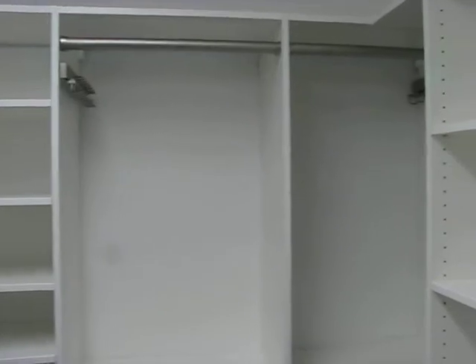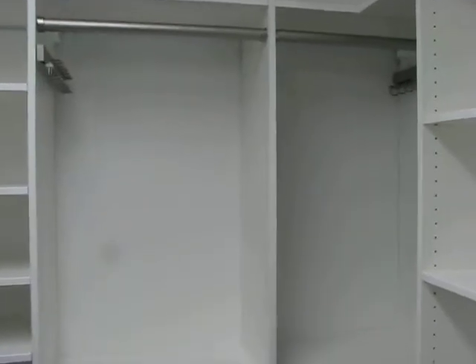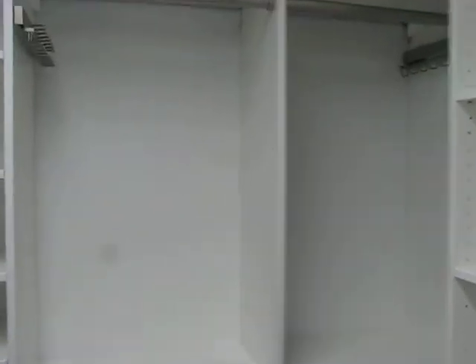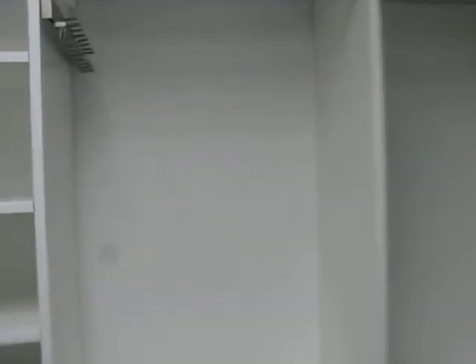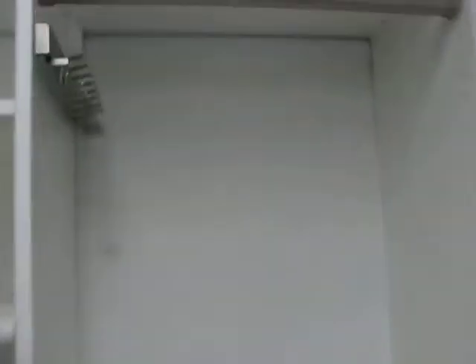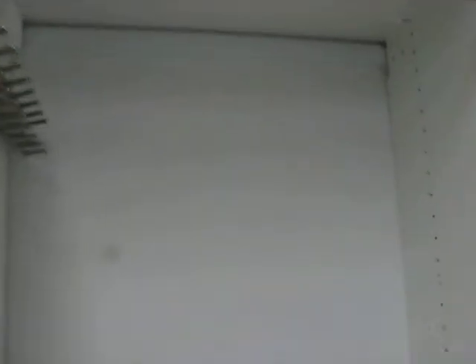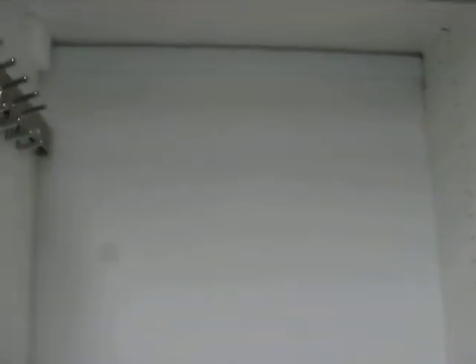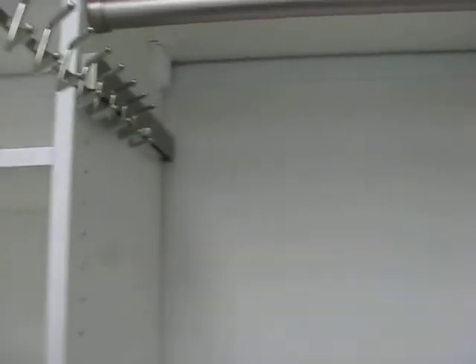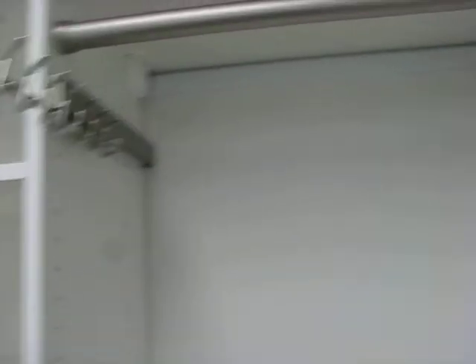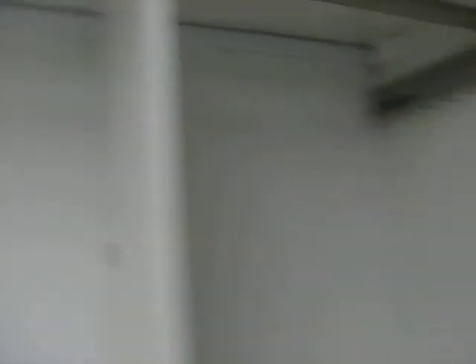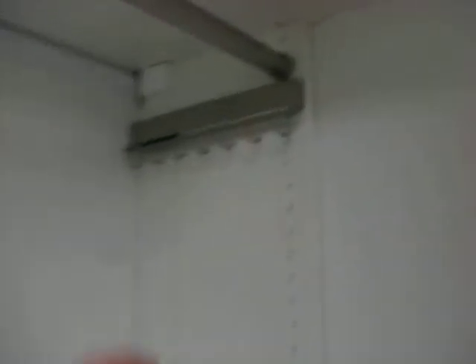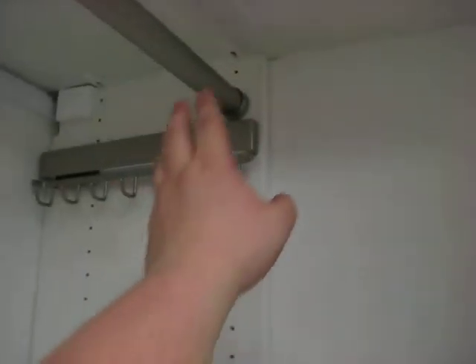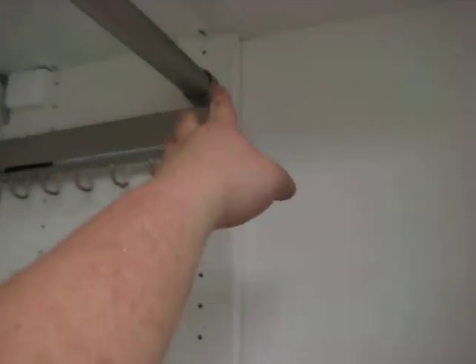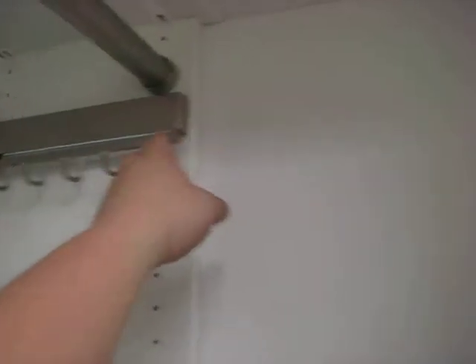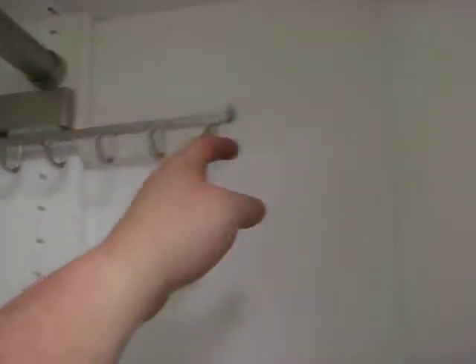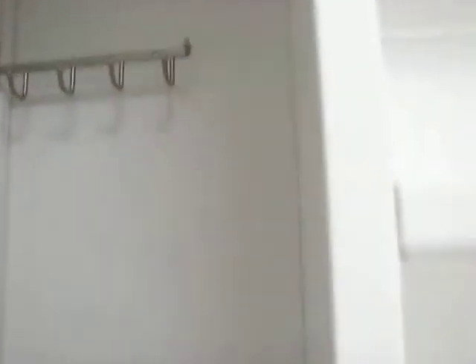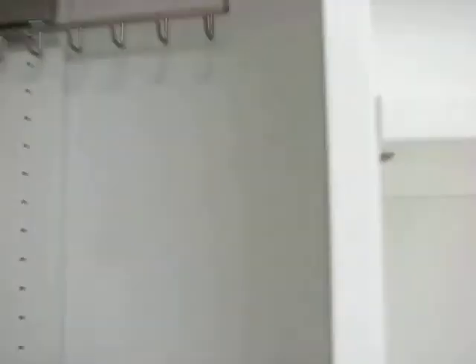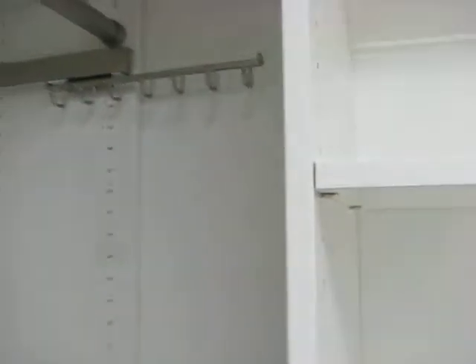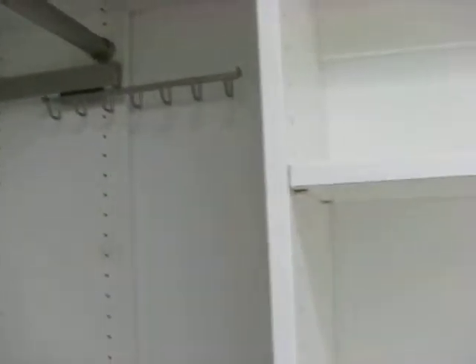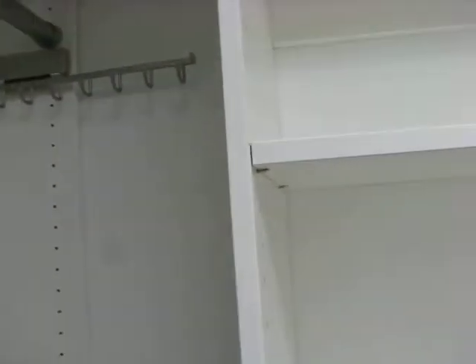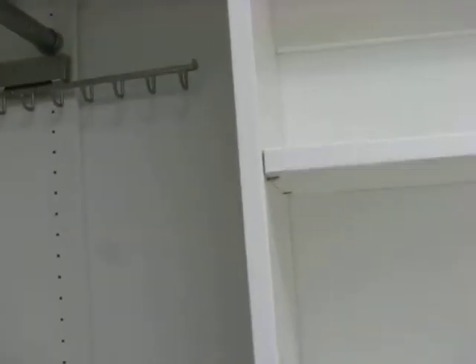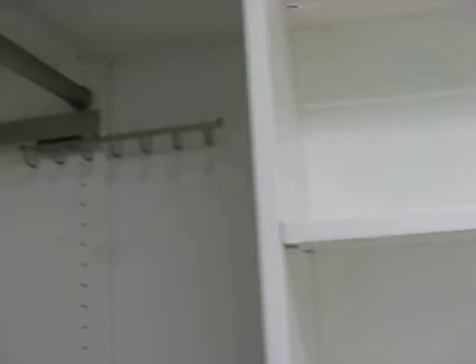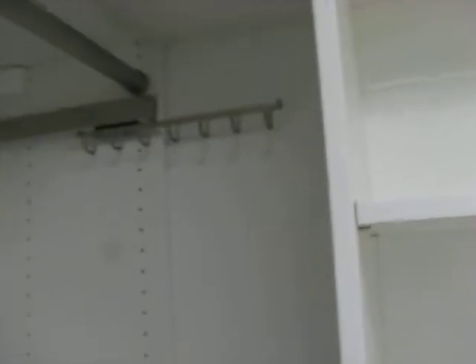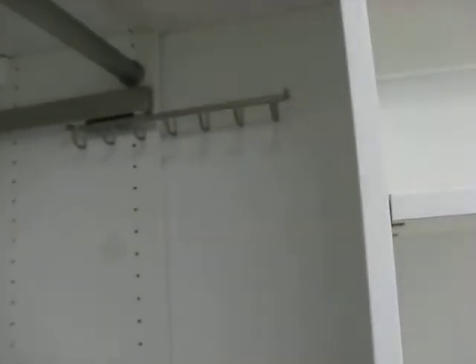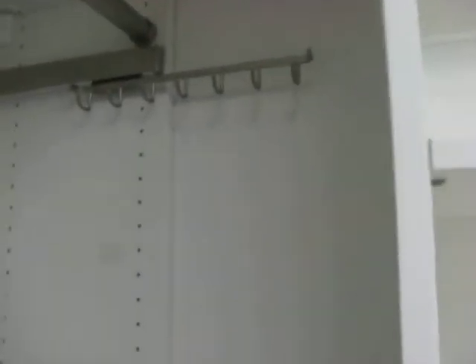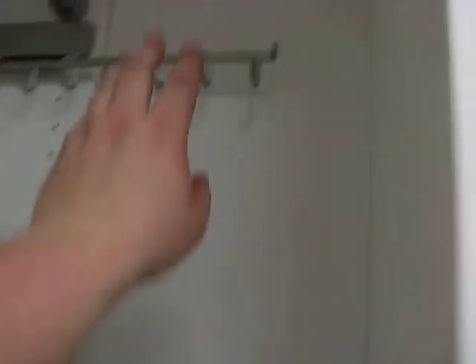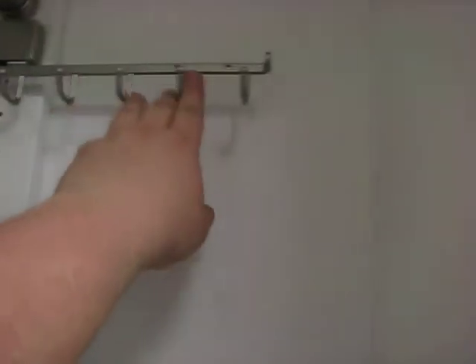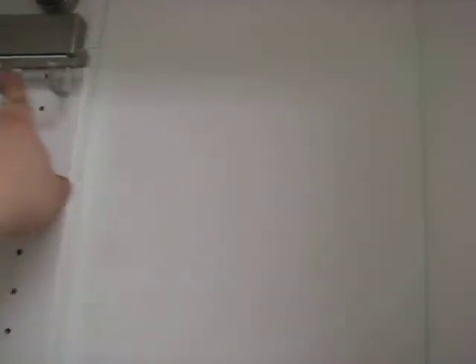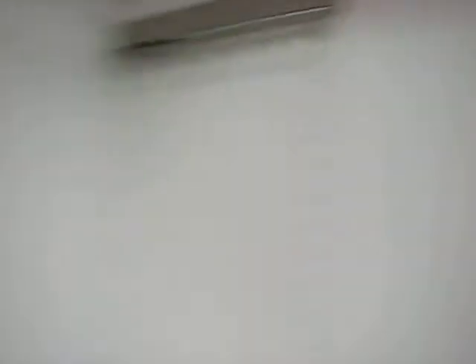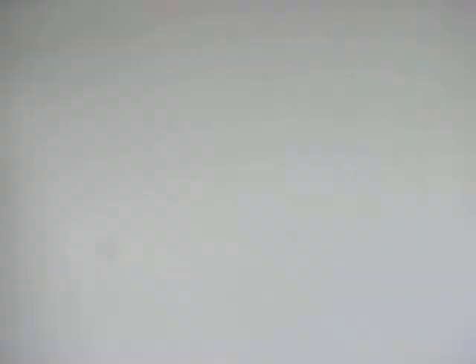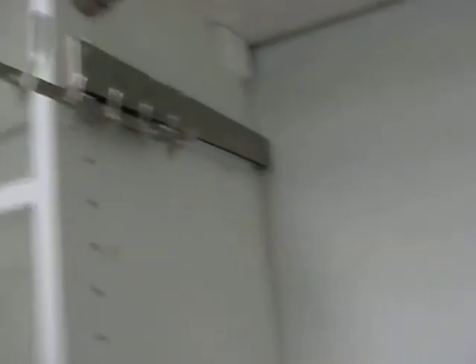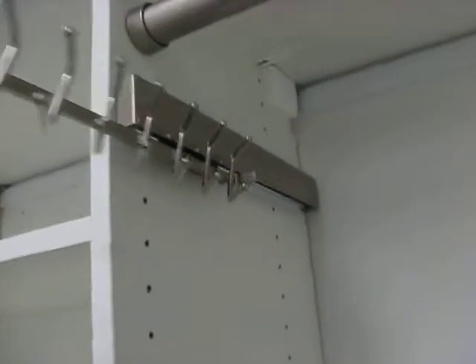We have two double hang sections for him, both of which include a pullout tie rack and belt rack — this is the belt, and this is the tie.